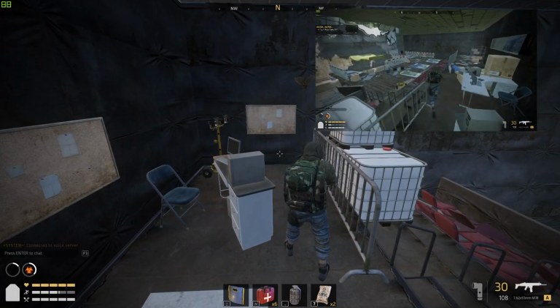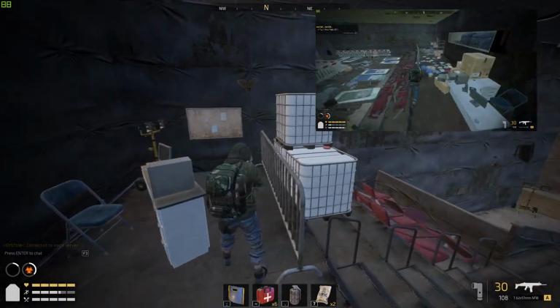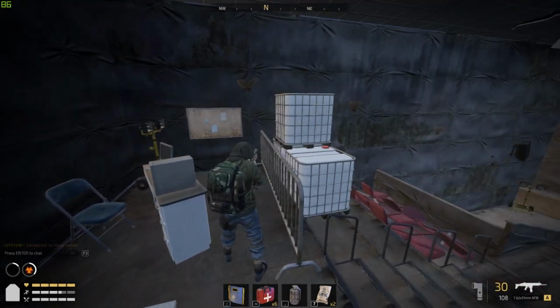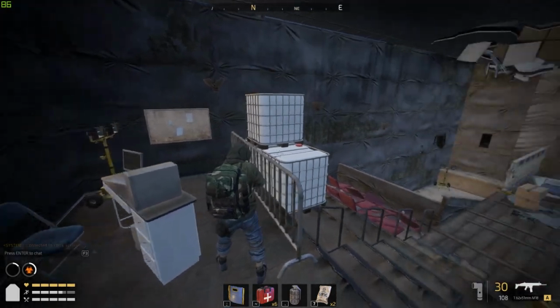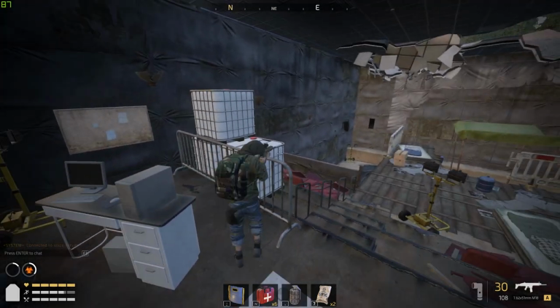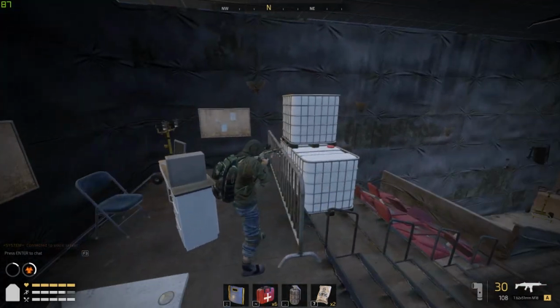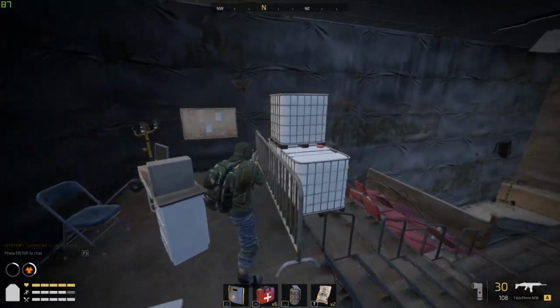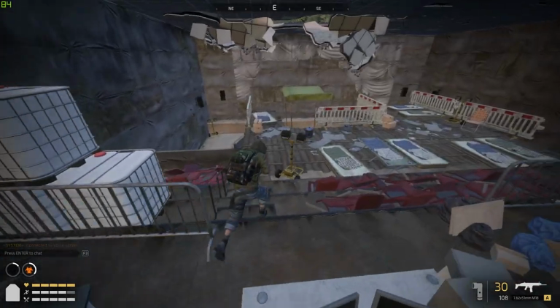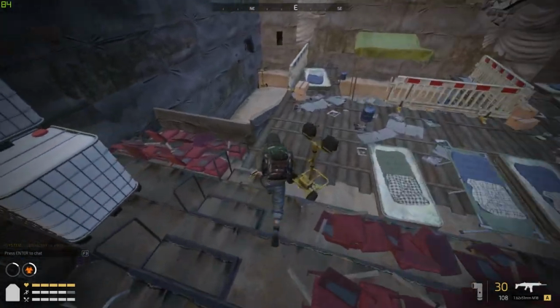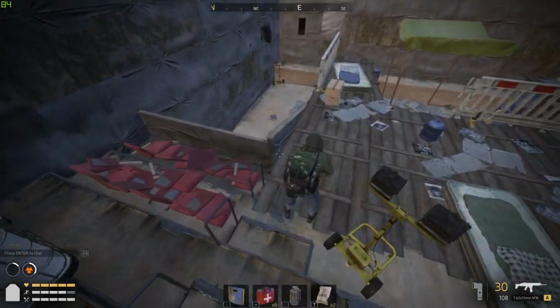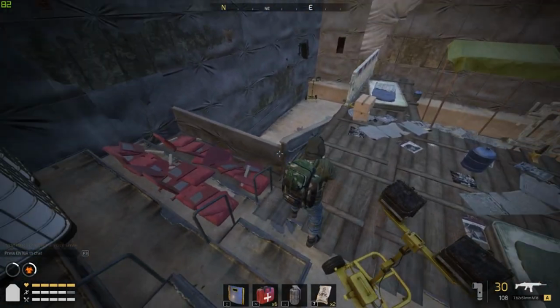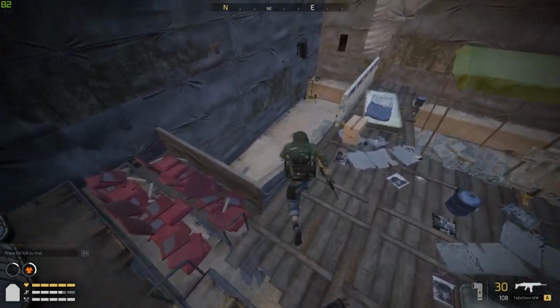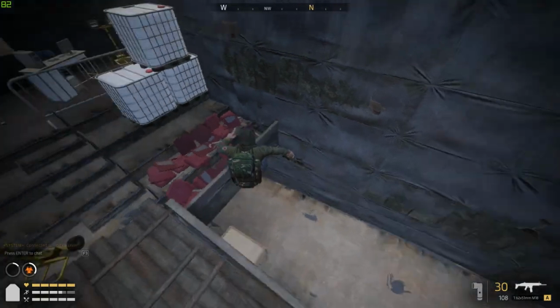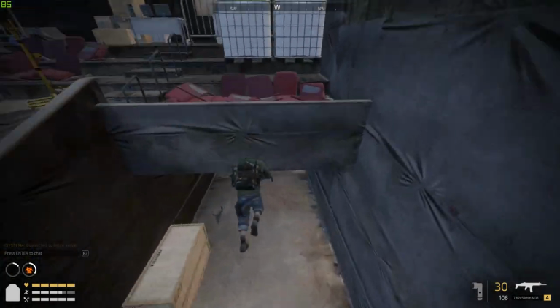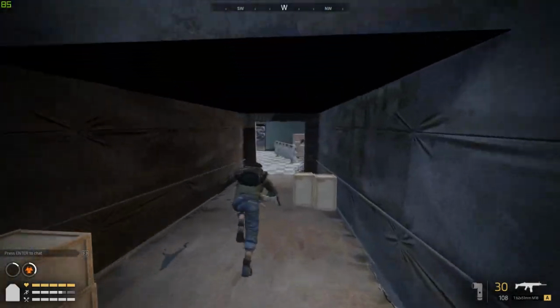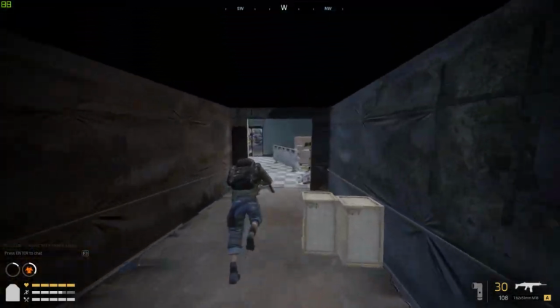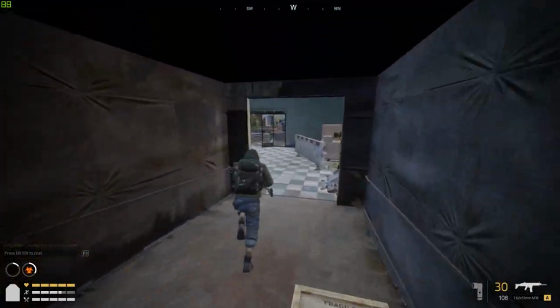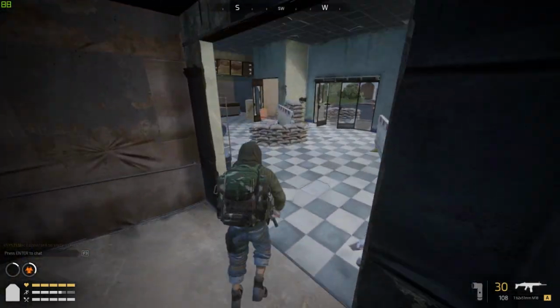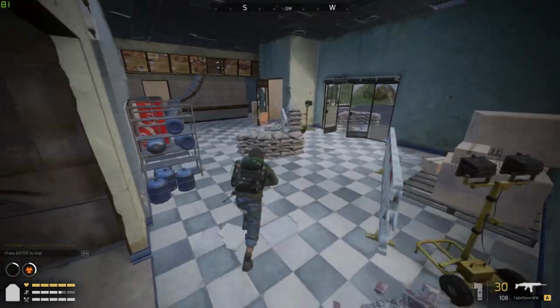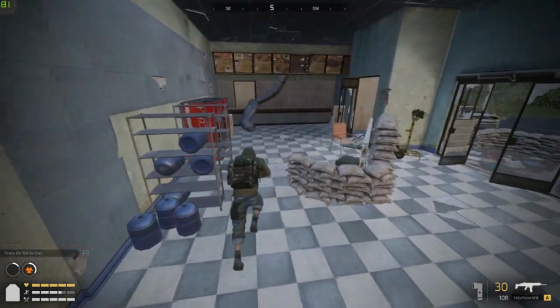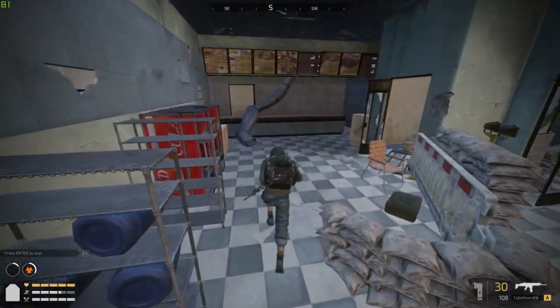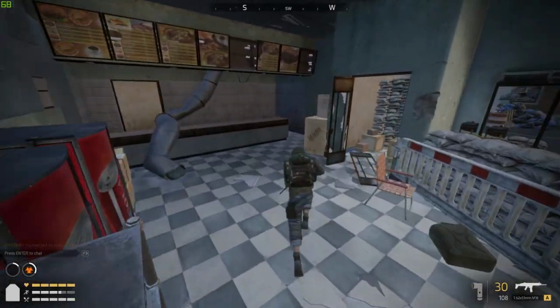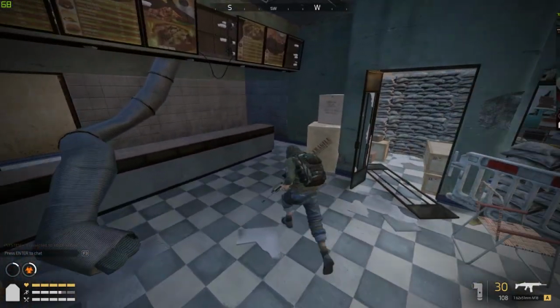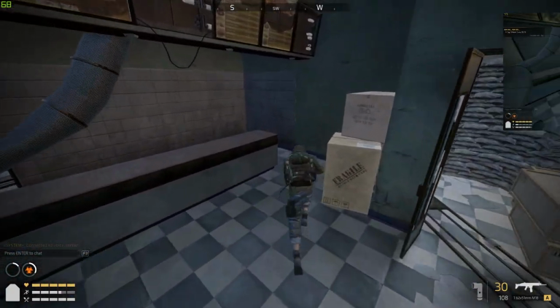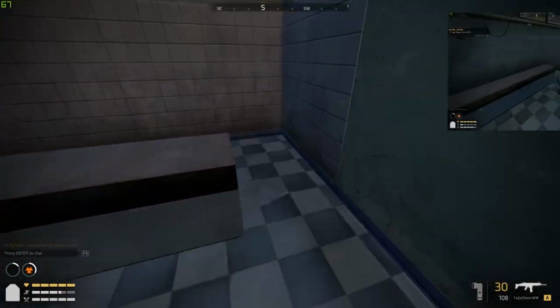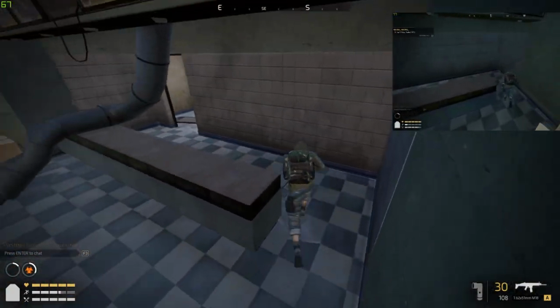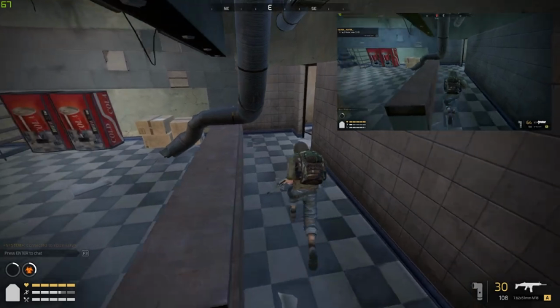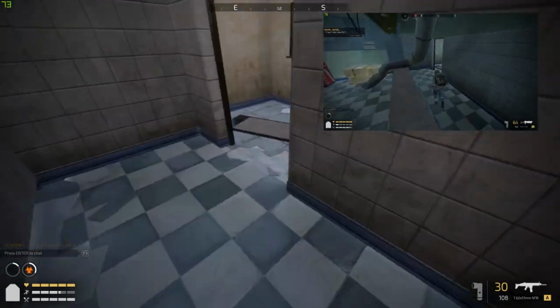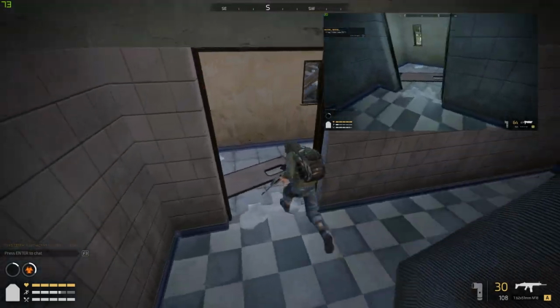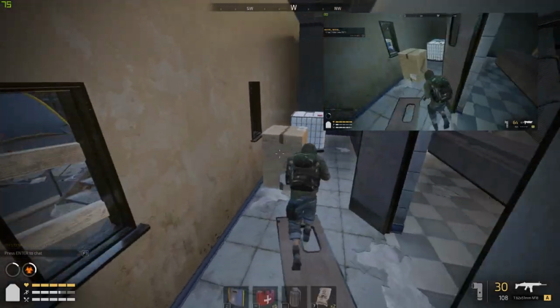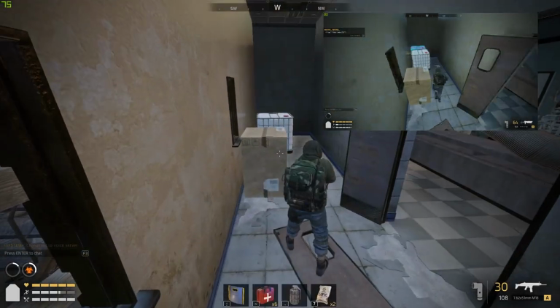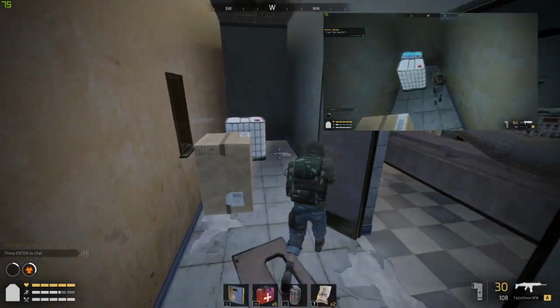Now let's go get the other one. Jump over this little wall down onto the first floor. Take a left, keep going straight, go through this hole, behind this desk around here. Boom, there's another one, just grab that corner.